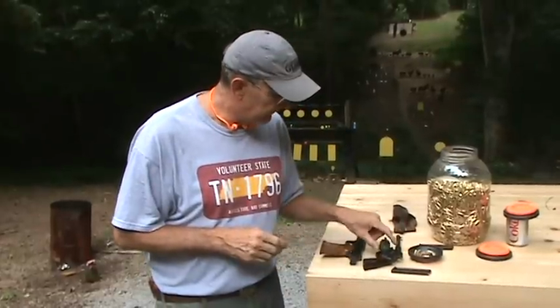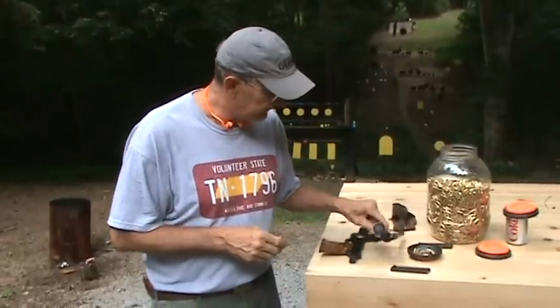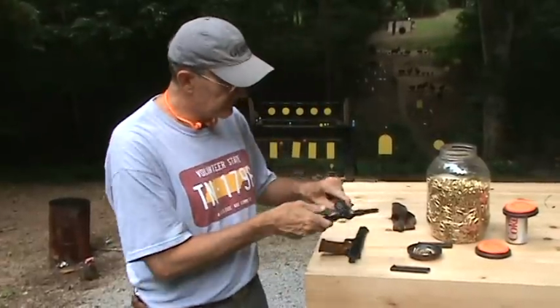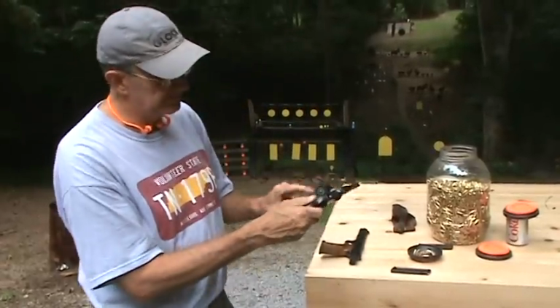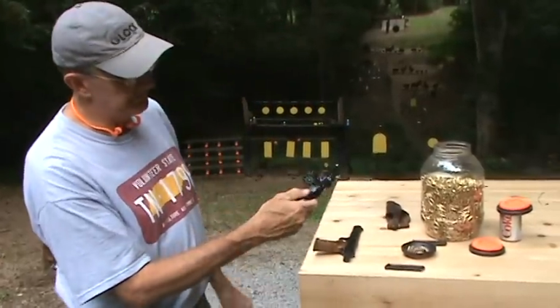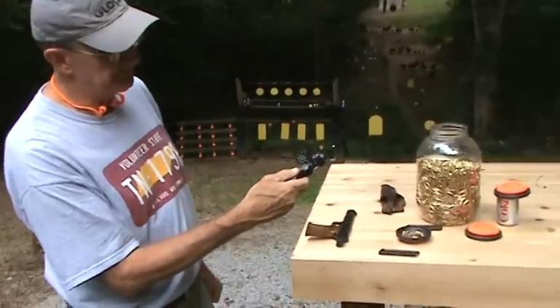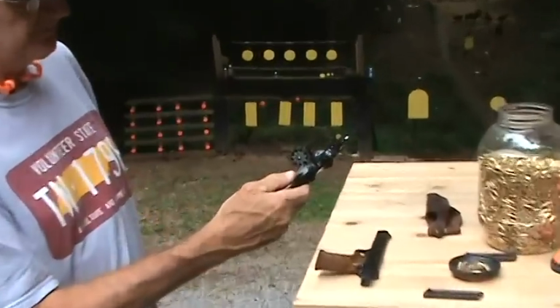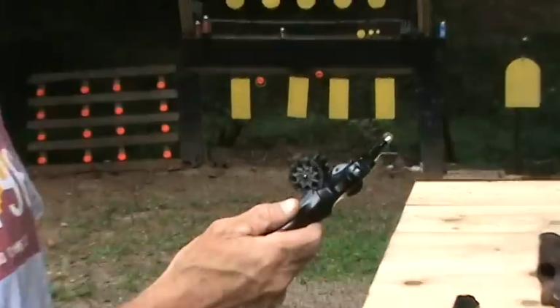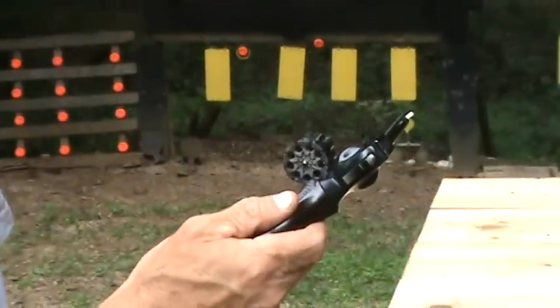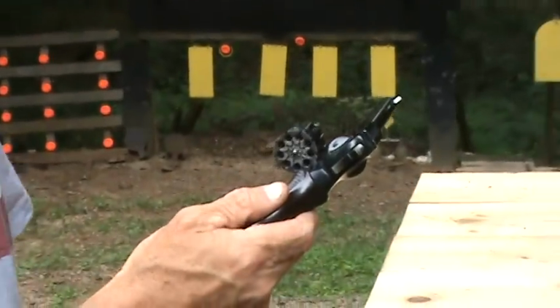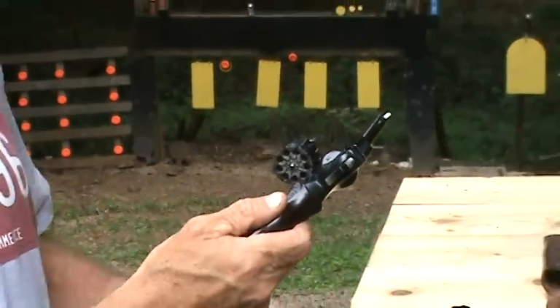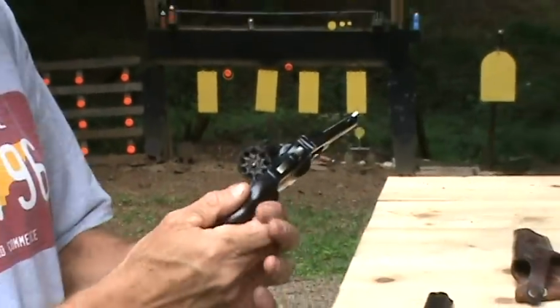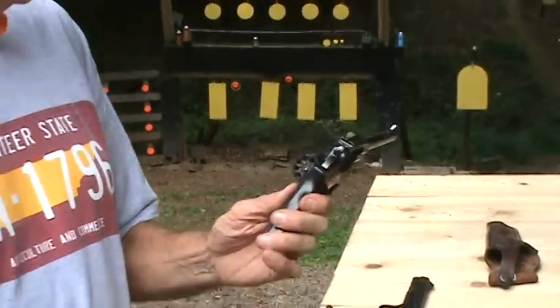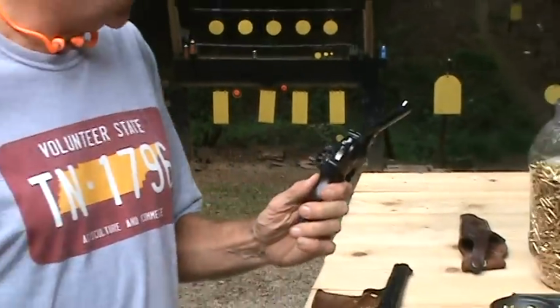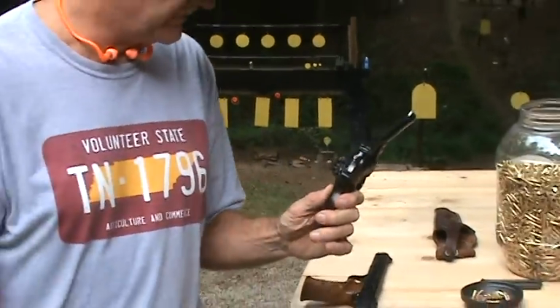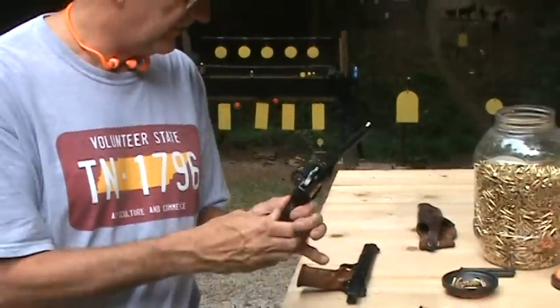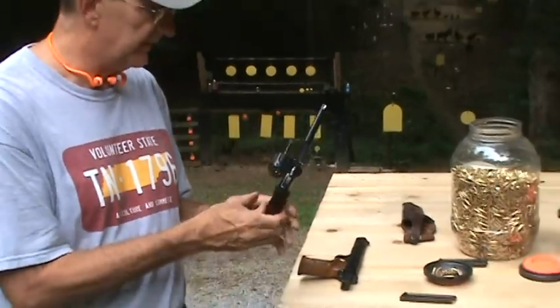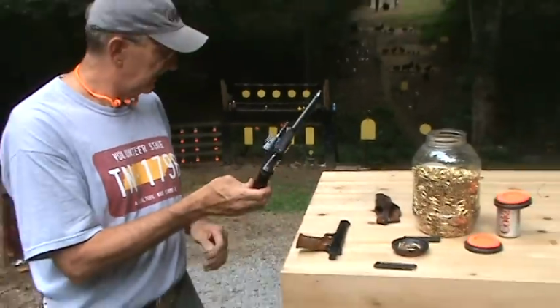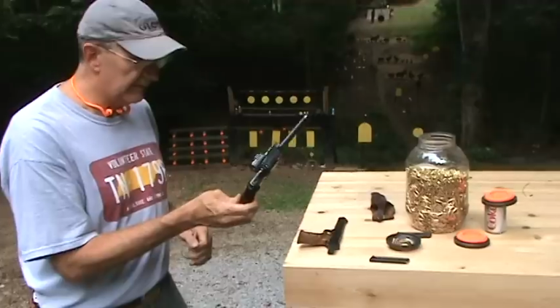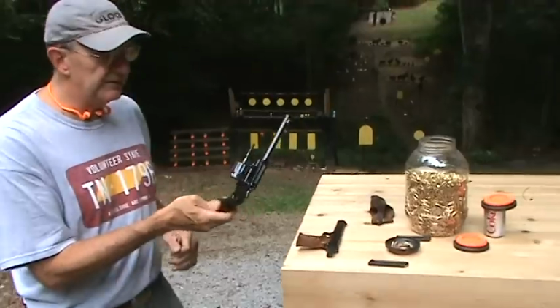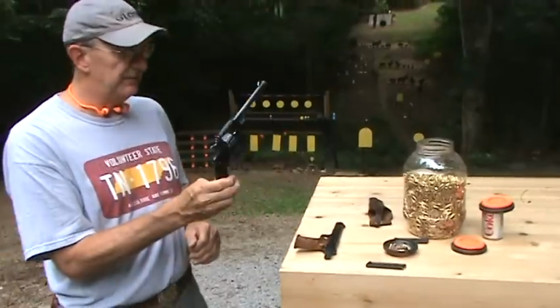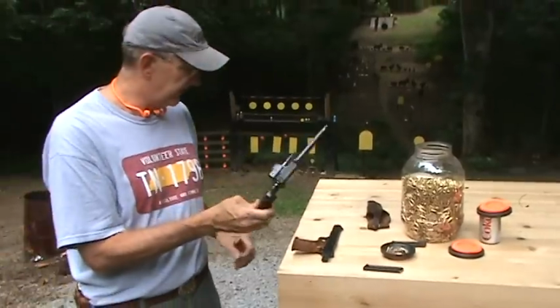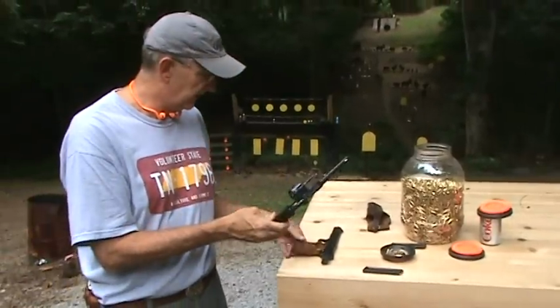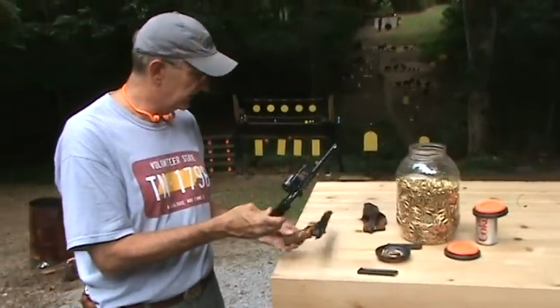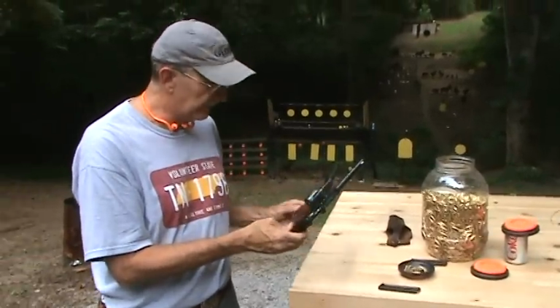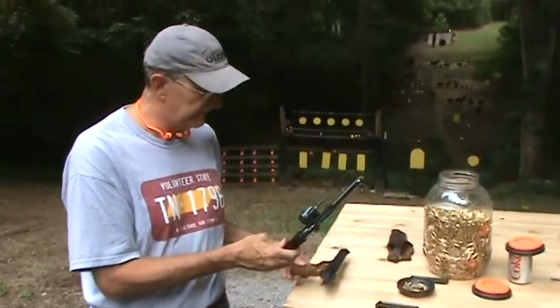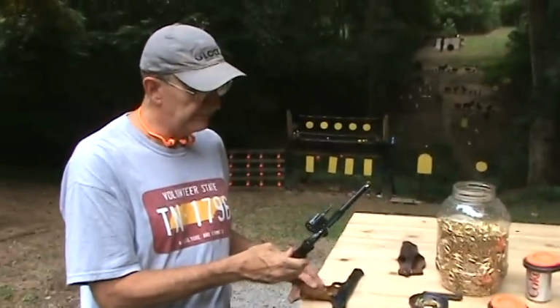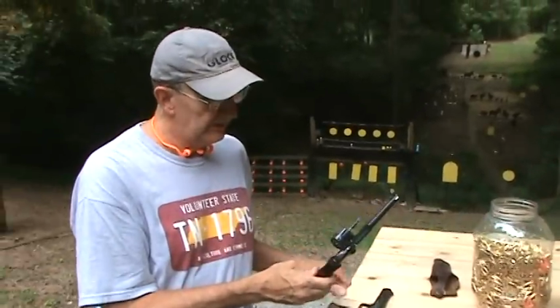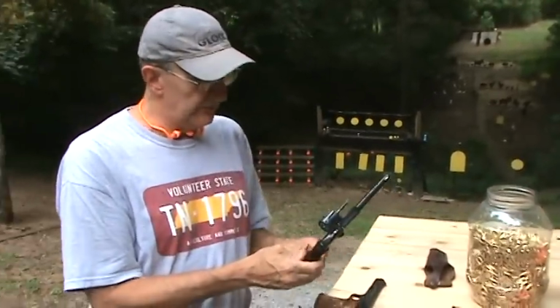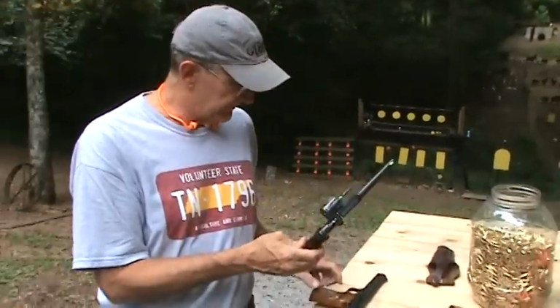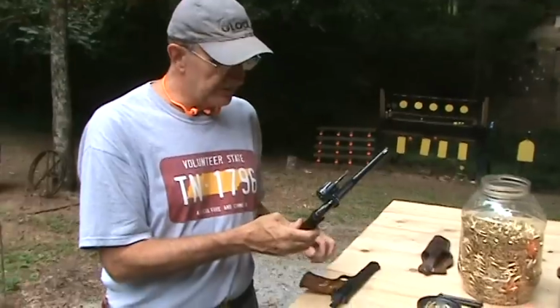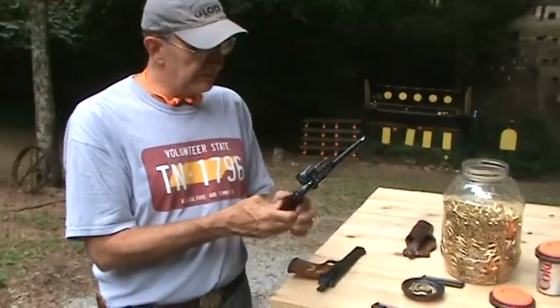Revolver, nine shot — you'll notice it holds a lot of bullets. That's one of the cool things about it. This gun is kind of a special gun. I thought I'd bring out an old gun with a little bit of history, and then plus a newer gun.